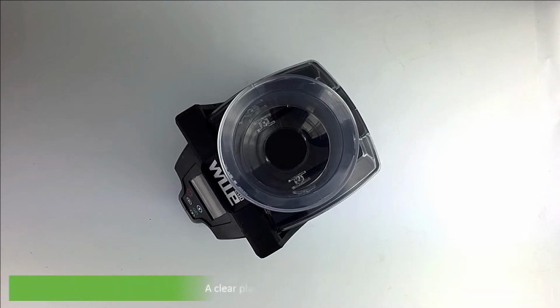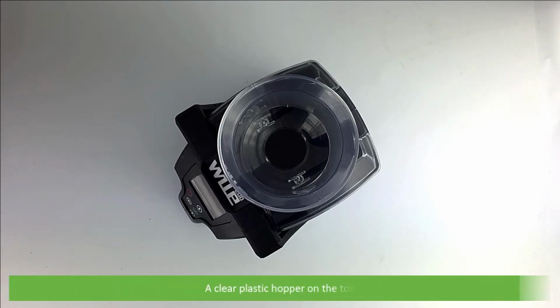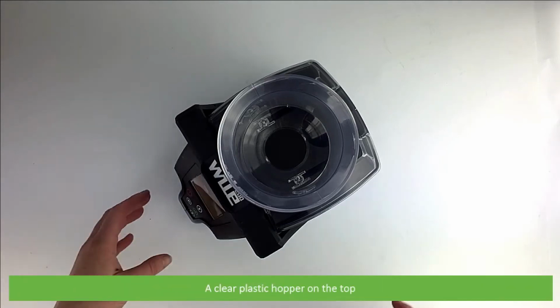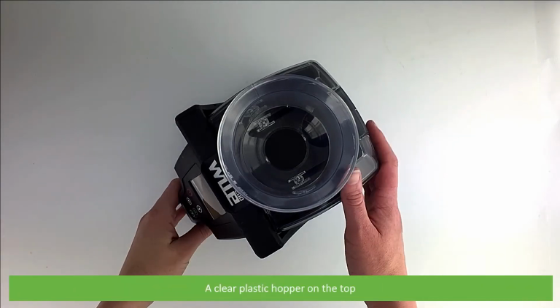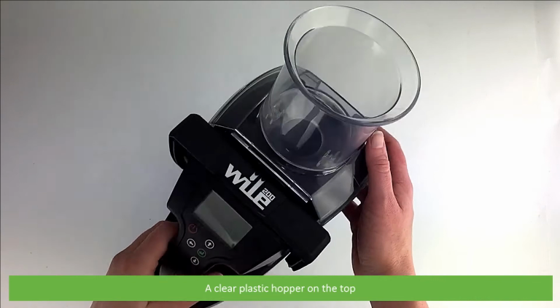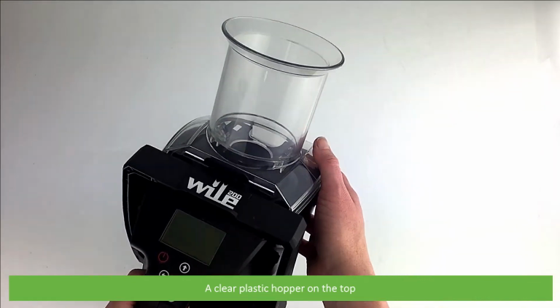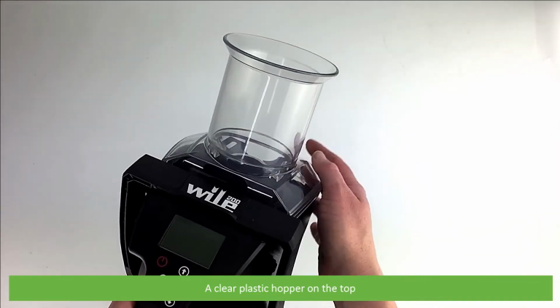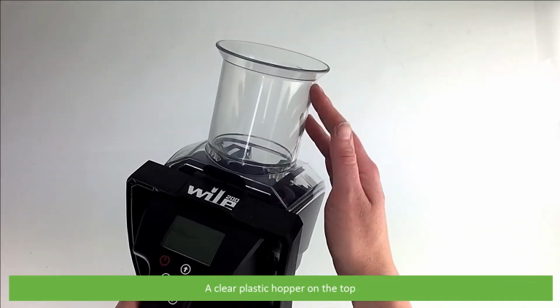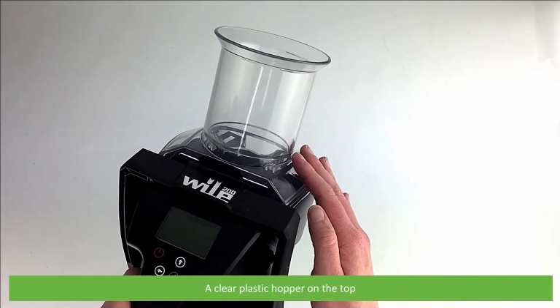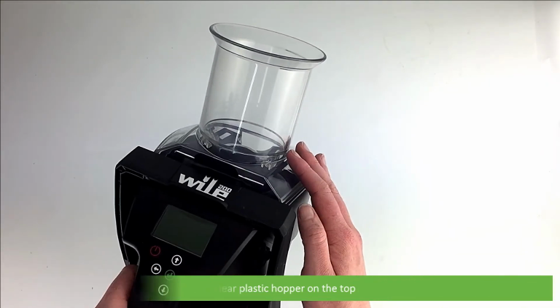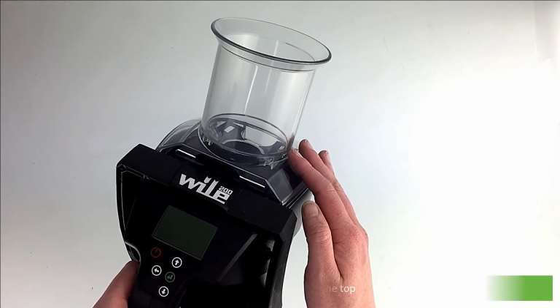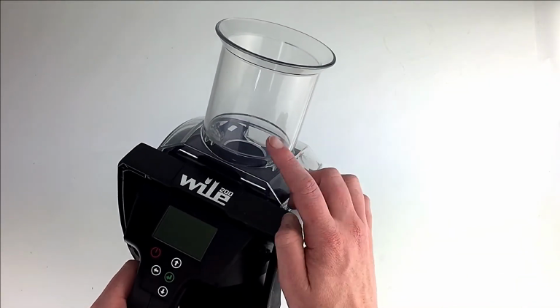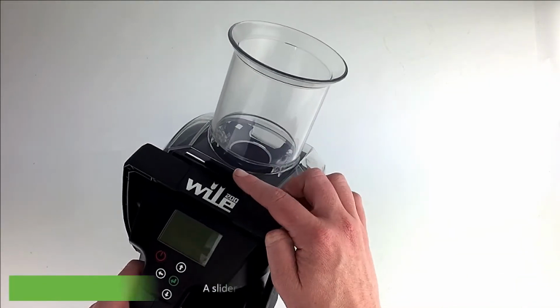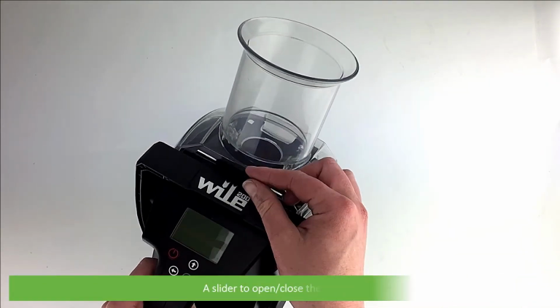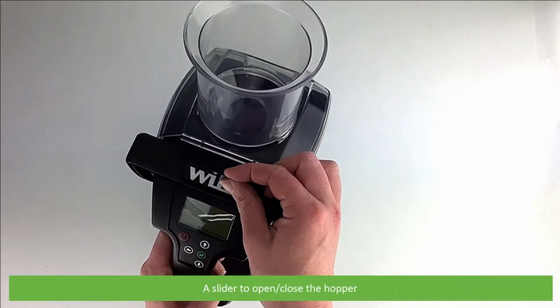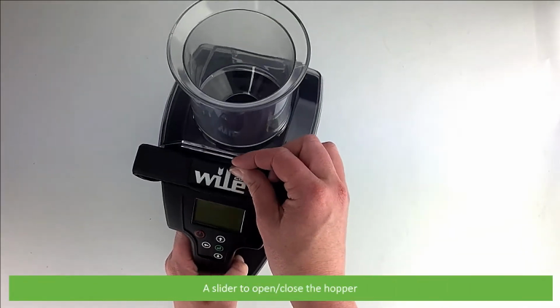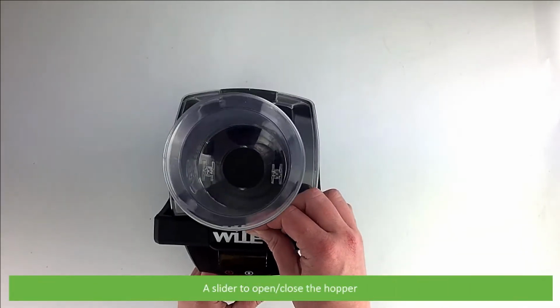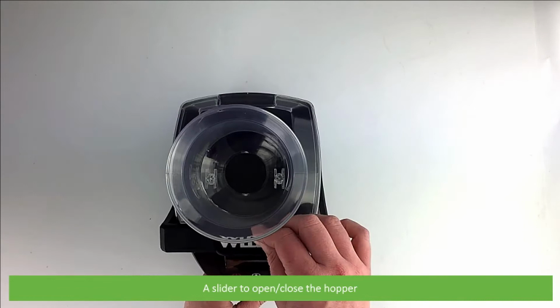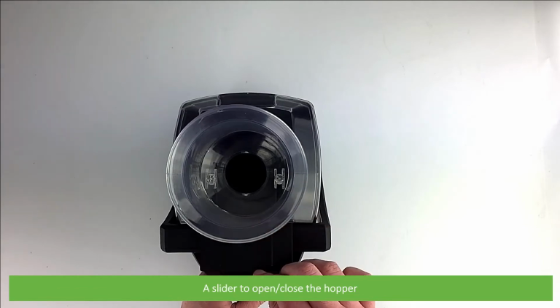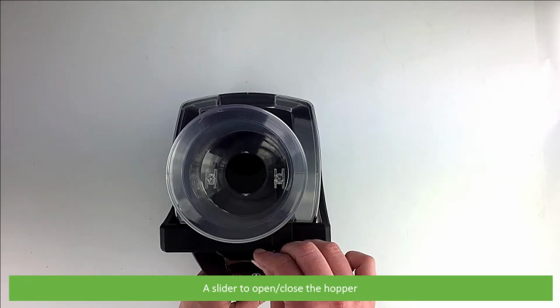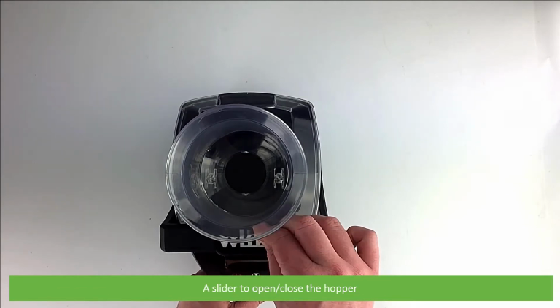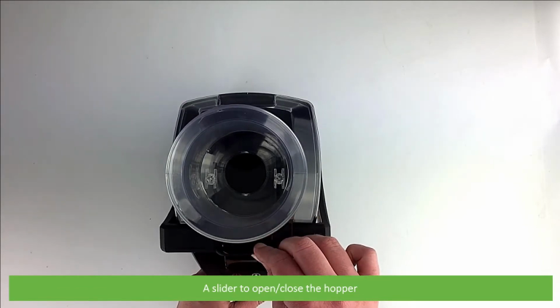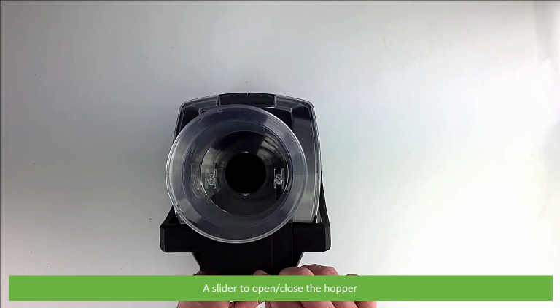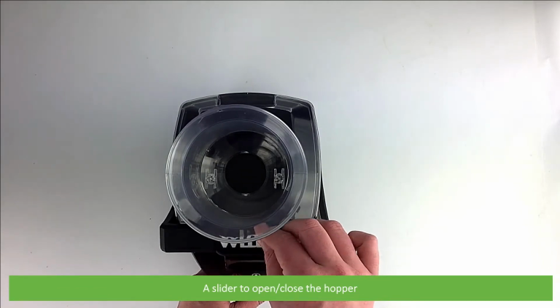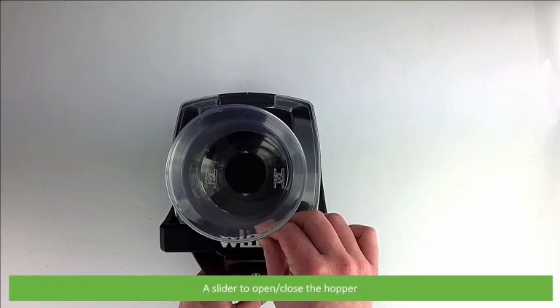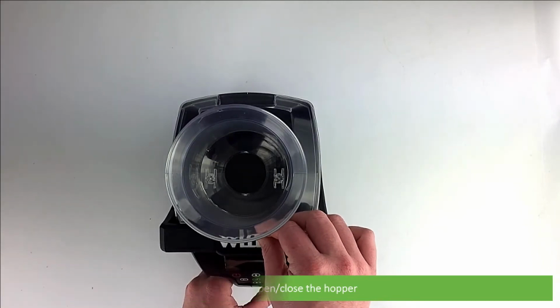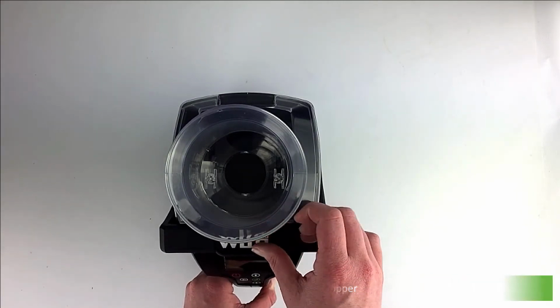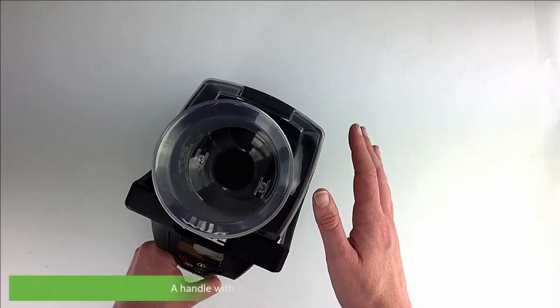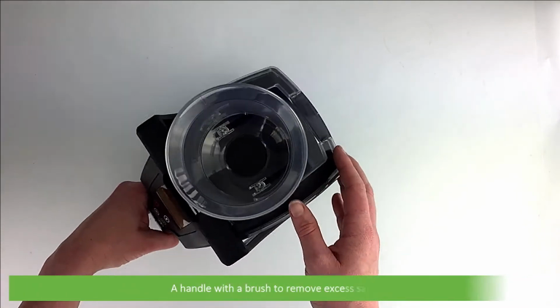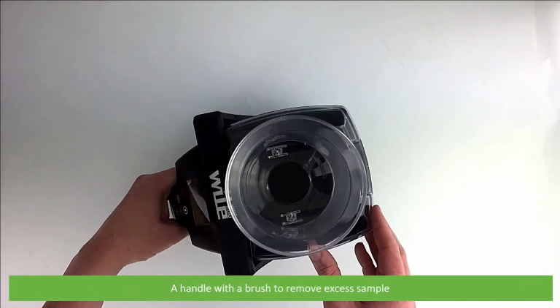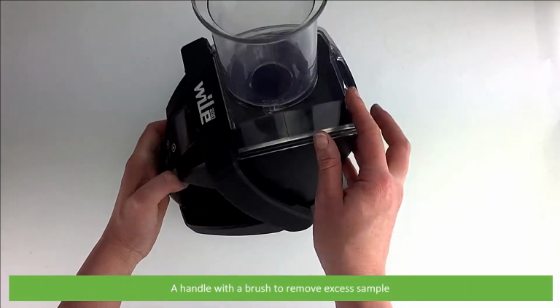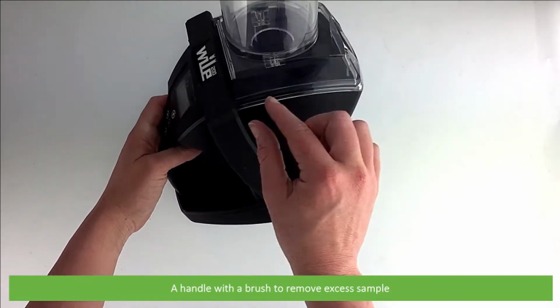Features of this meter include a clear plastic hopper on the top, a slider to open and close the hopper, and a handle with a brush to remove excess sample.